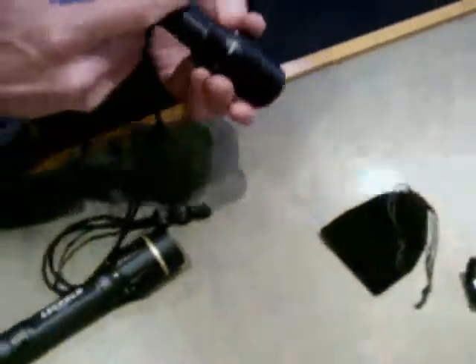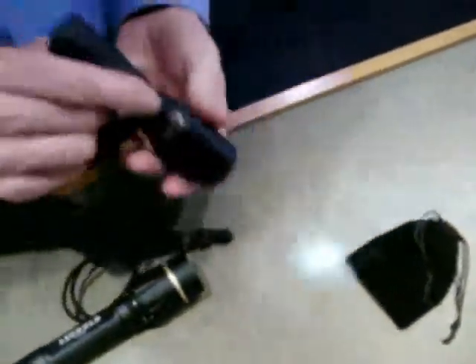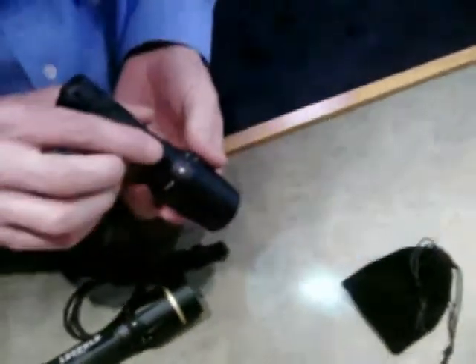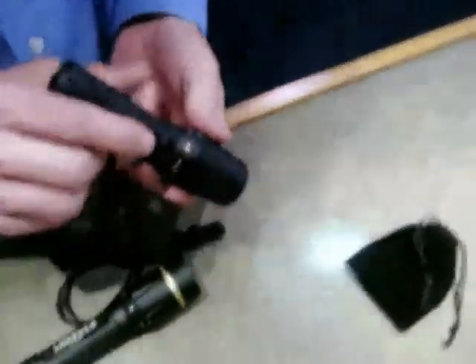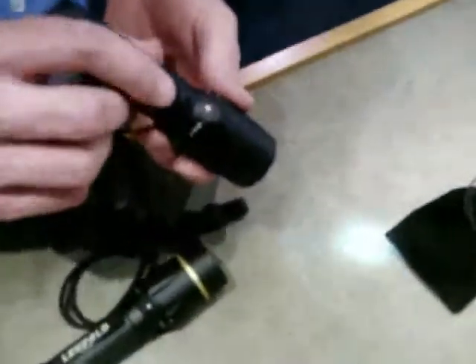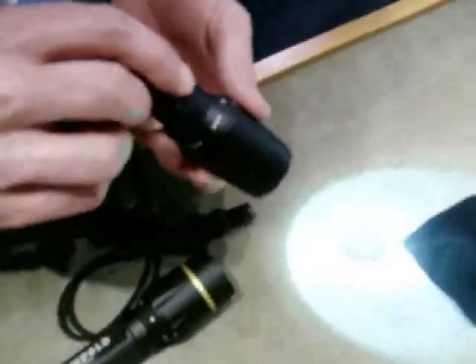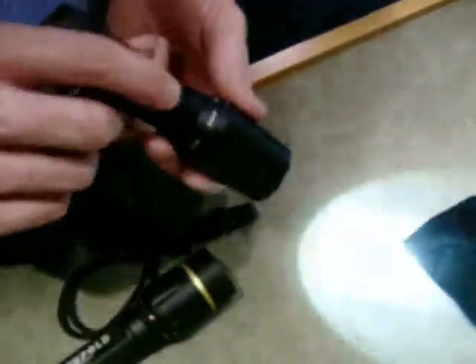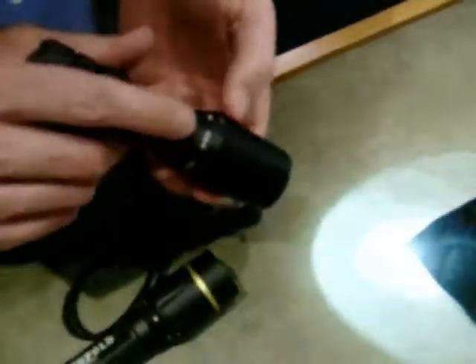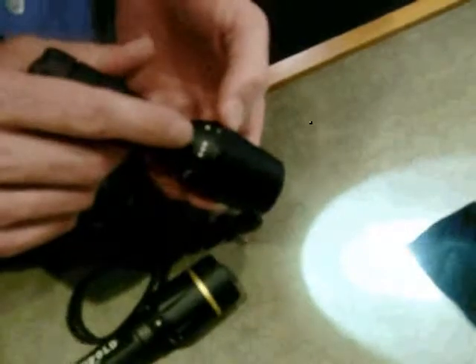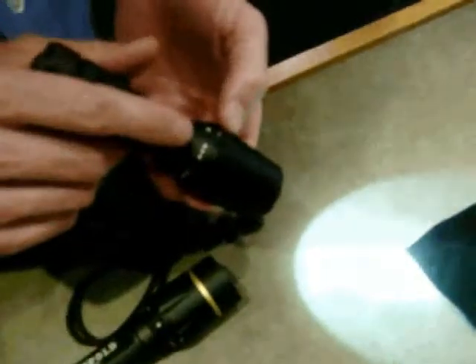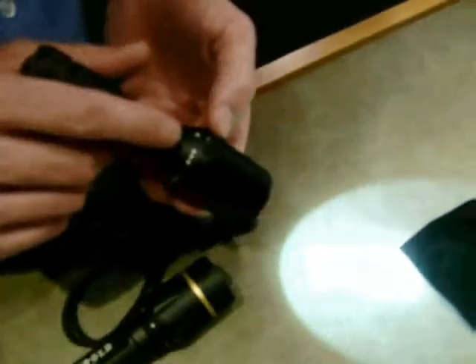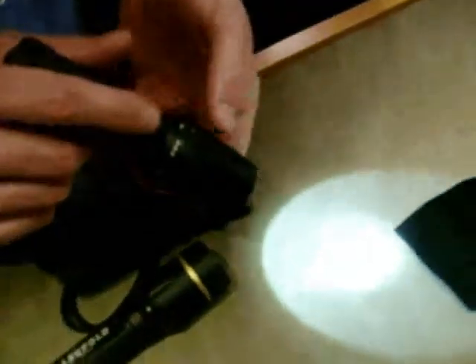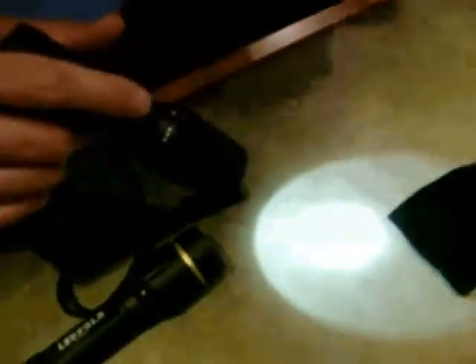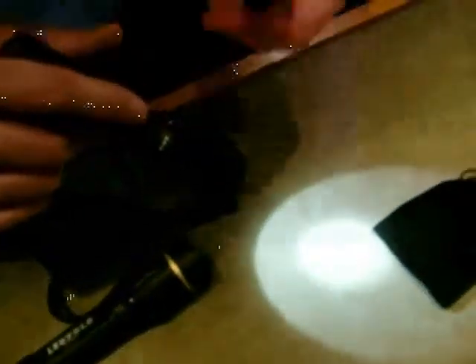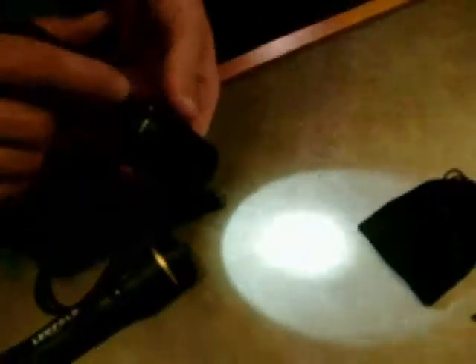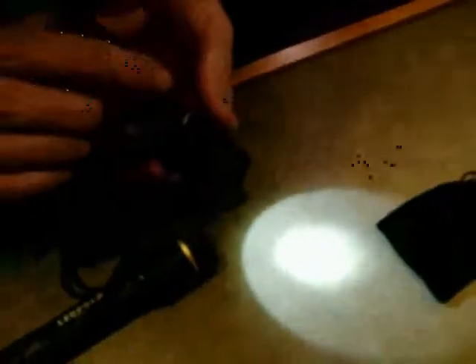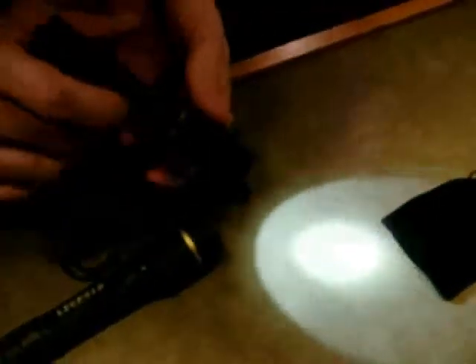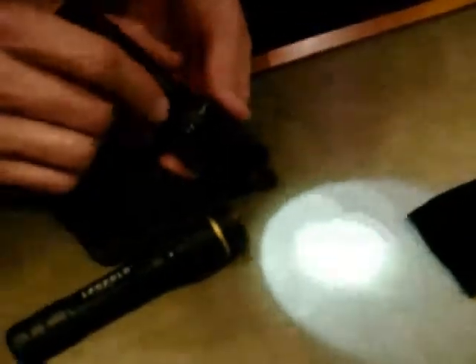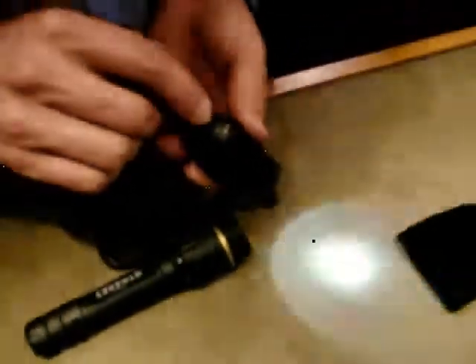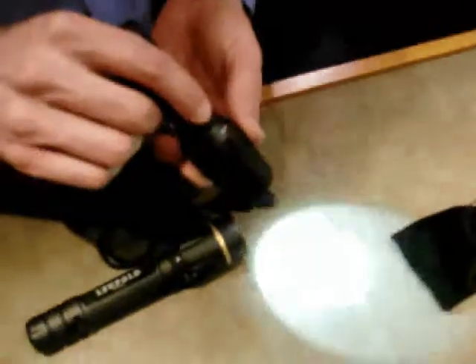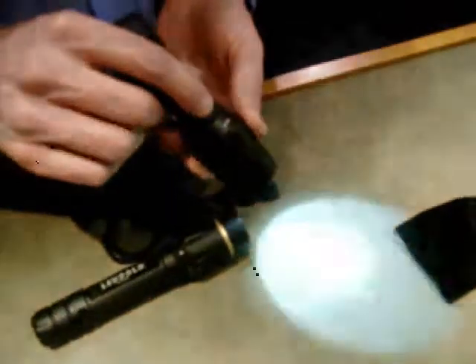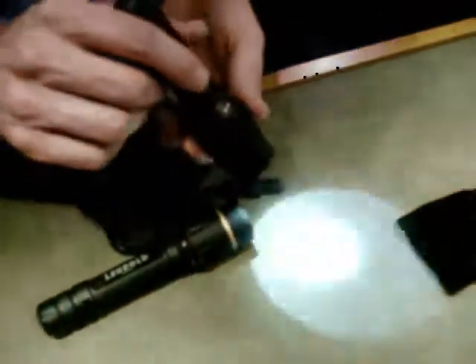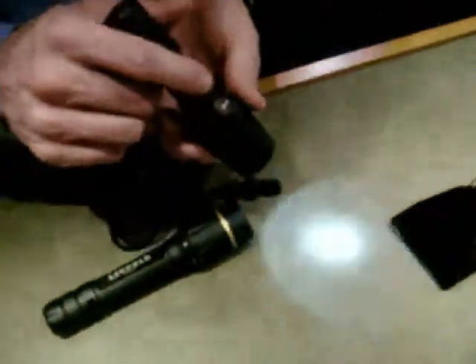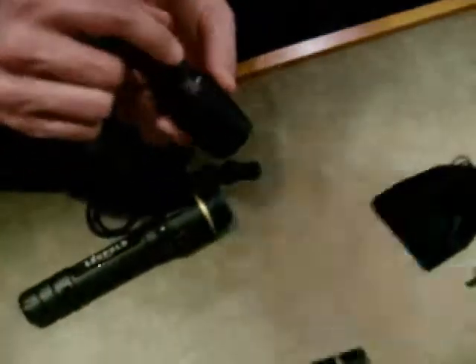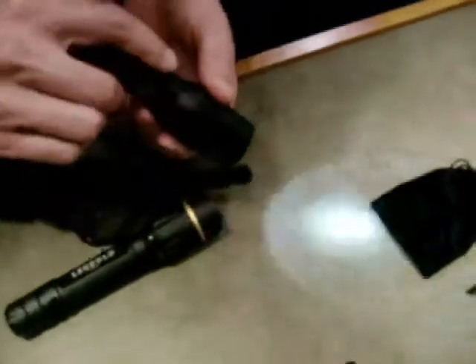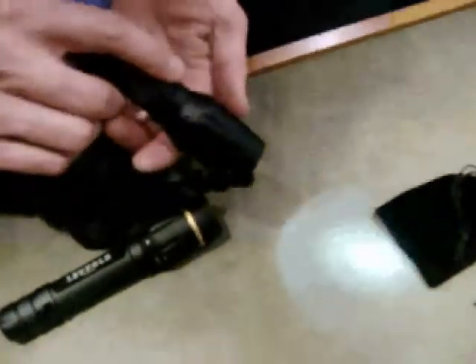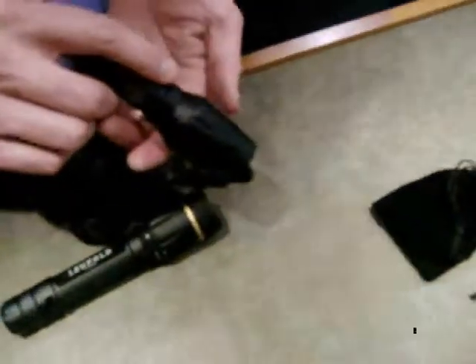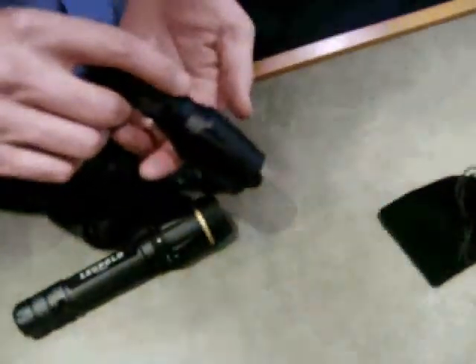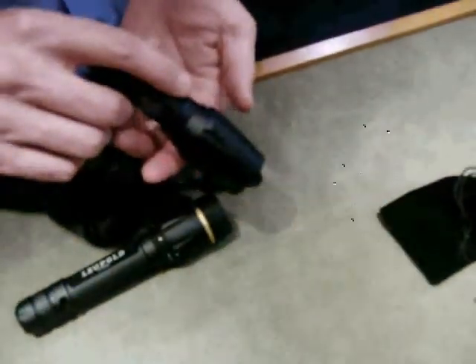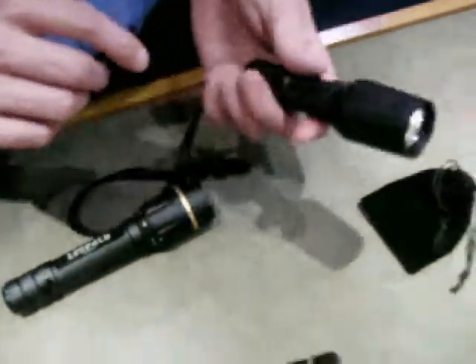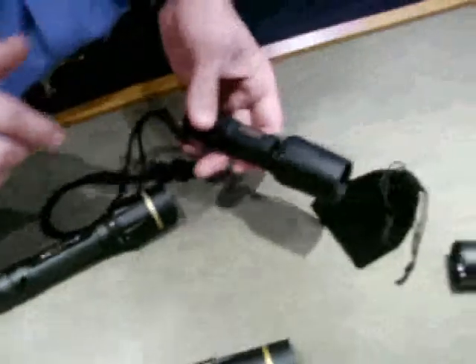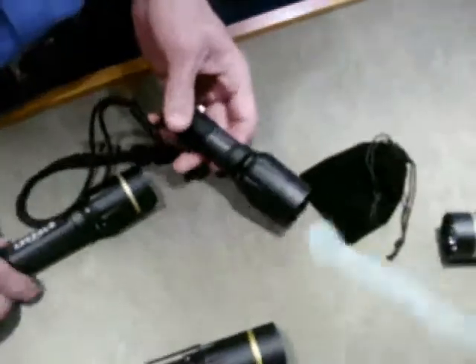So you've got 10 lumens there, or it'll jump on the tactical — it jumps up to the highest intensity, which is 175. And then you've got a 175 lumen strobe, and then an SOS mode, so it'll spell it out for you in Morse code.